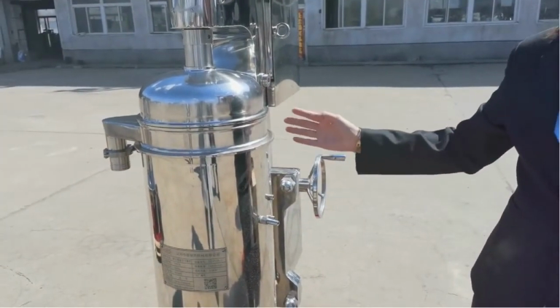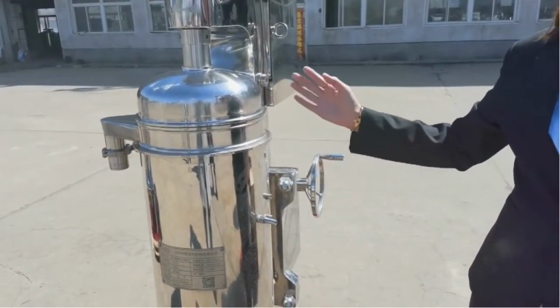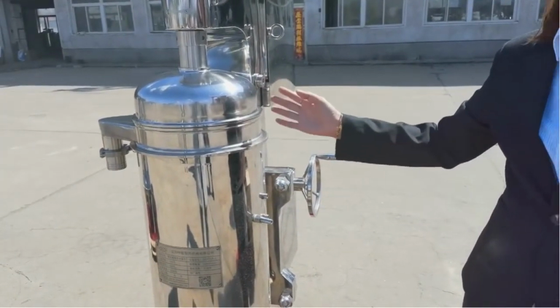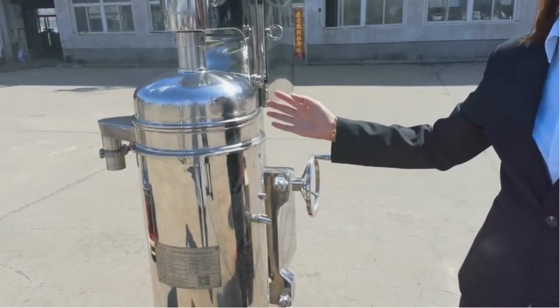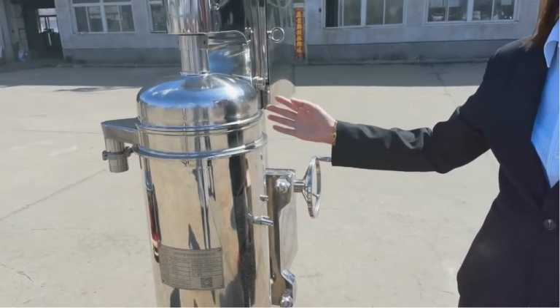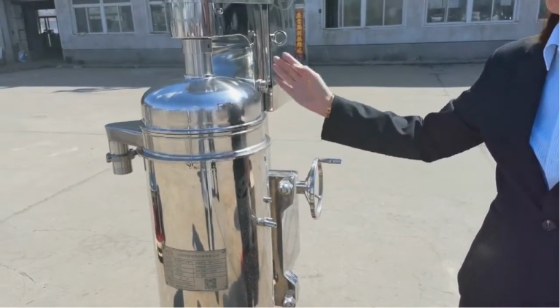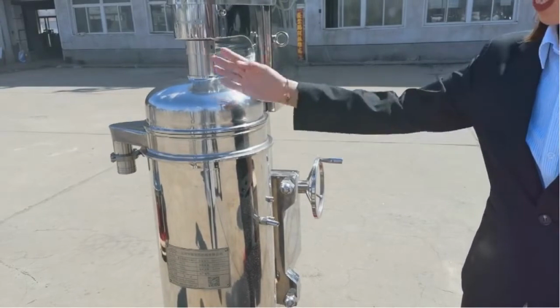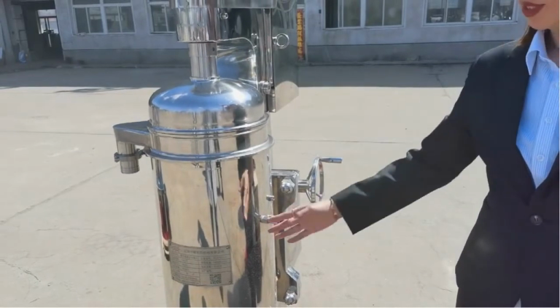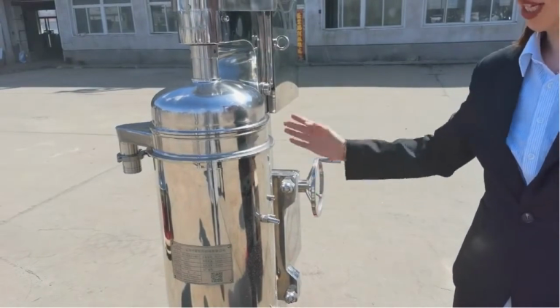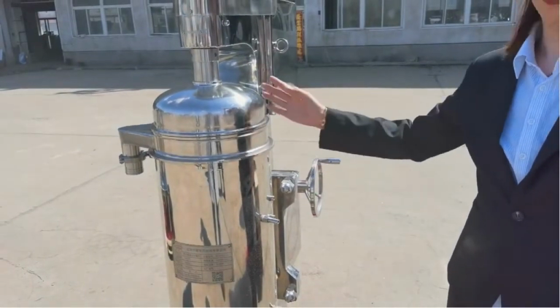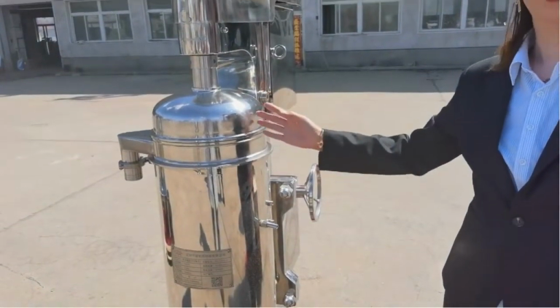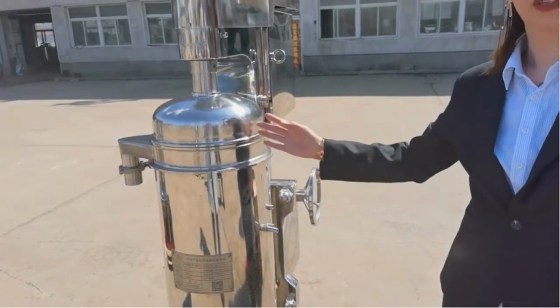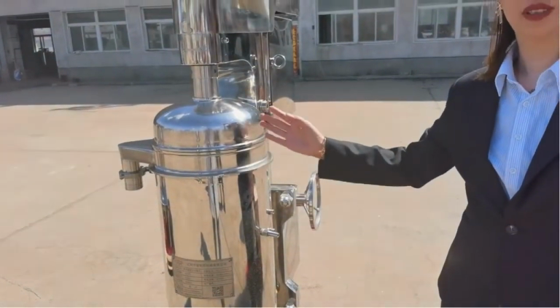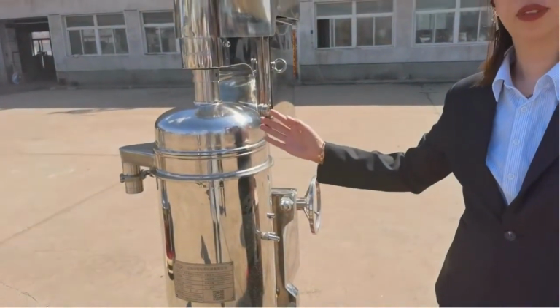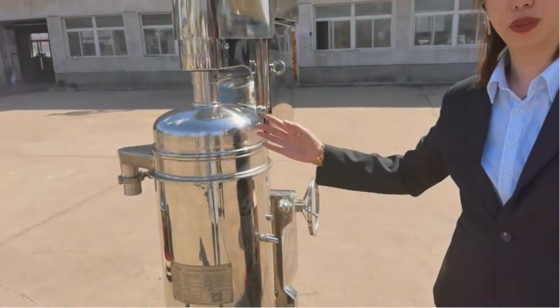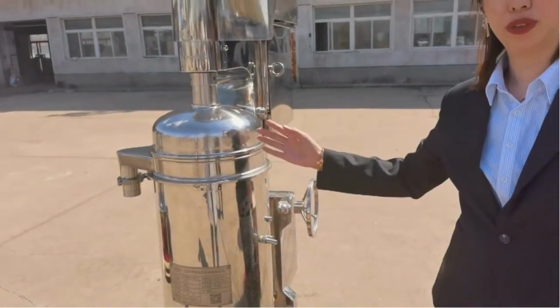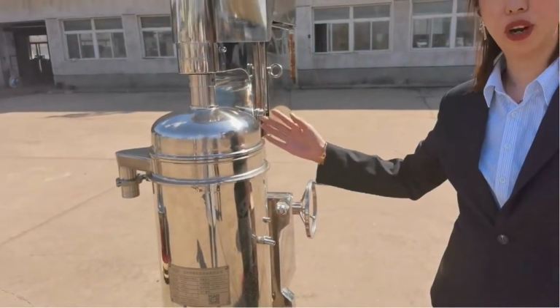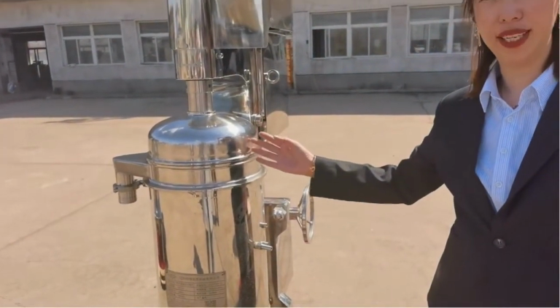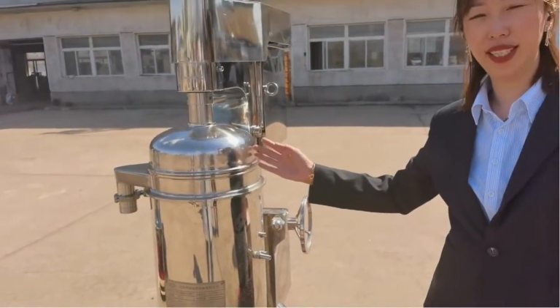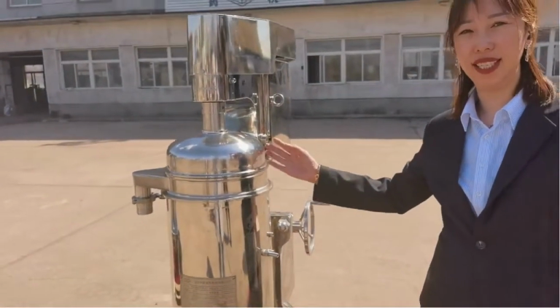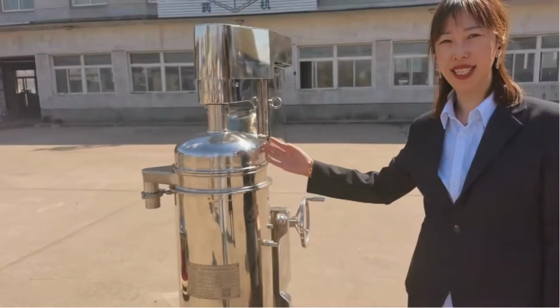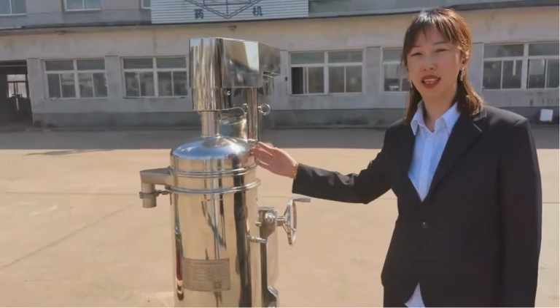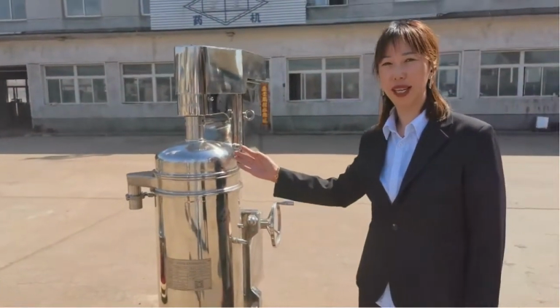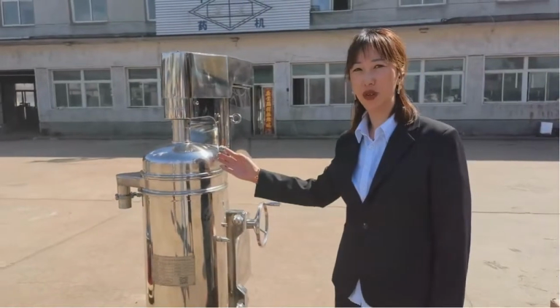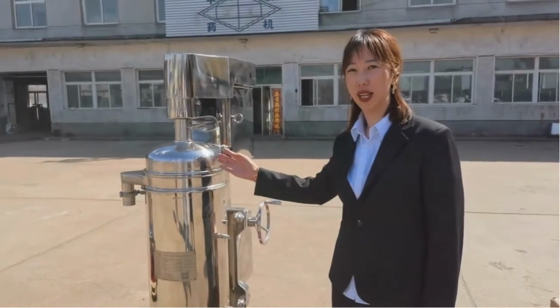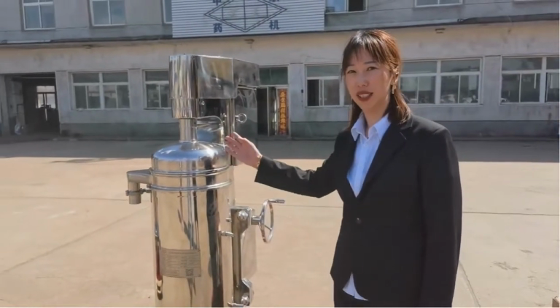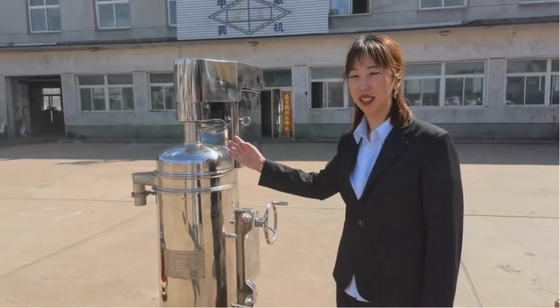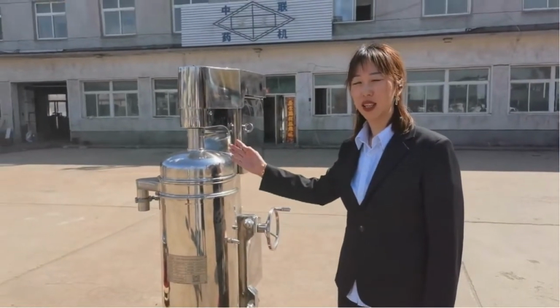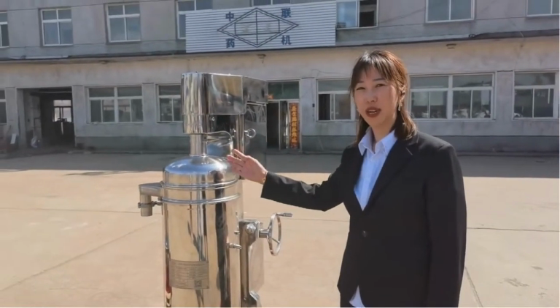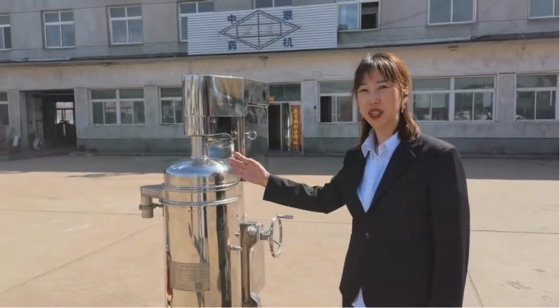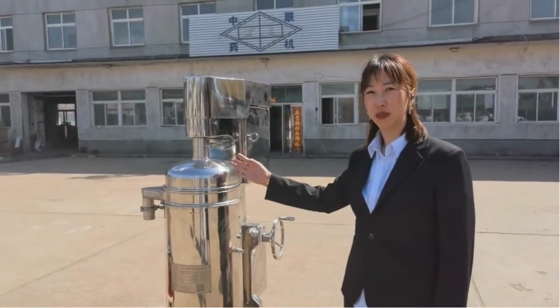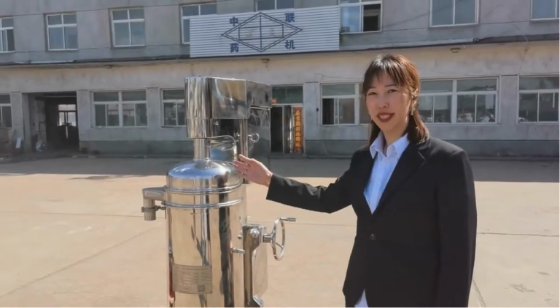It depends on your requirement. This machine is suitable for coffee, tea, yeast, bacteria, and the barriers of medicine.